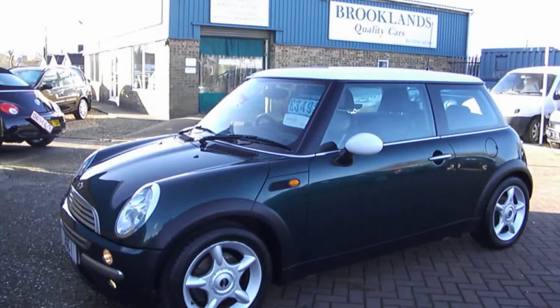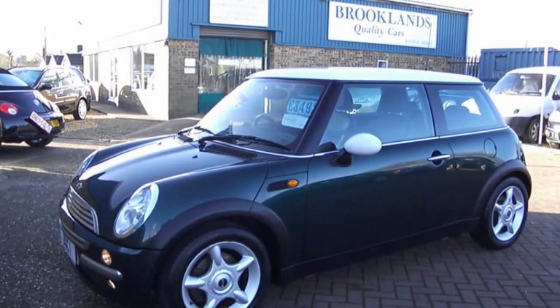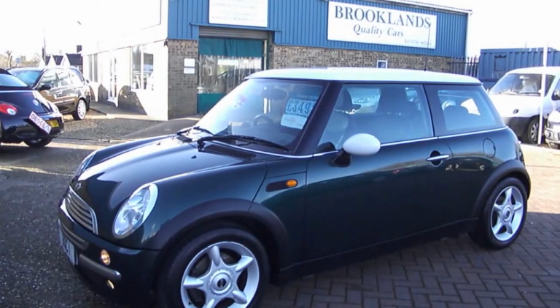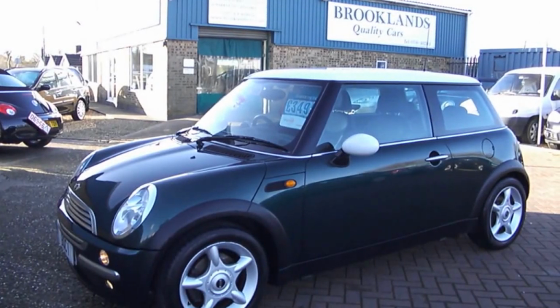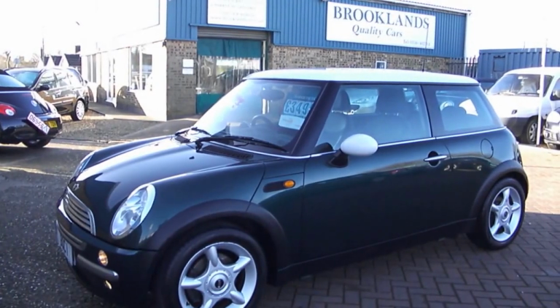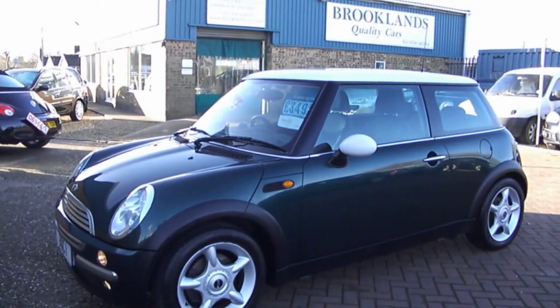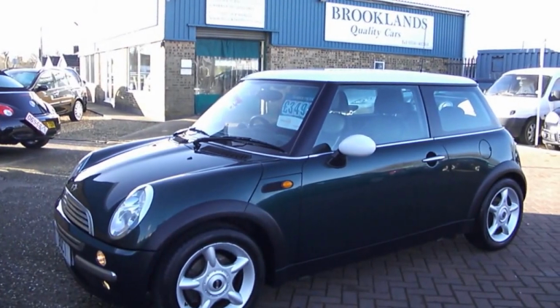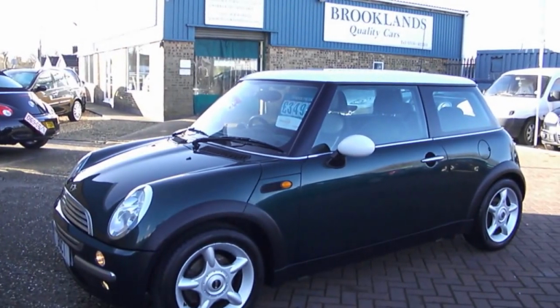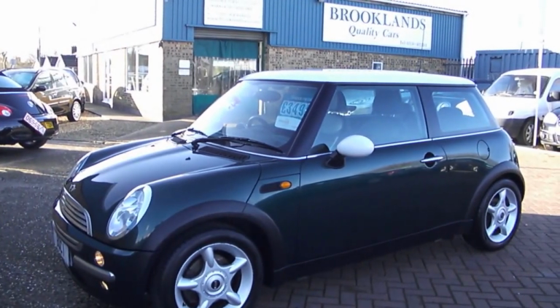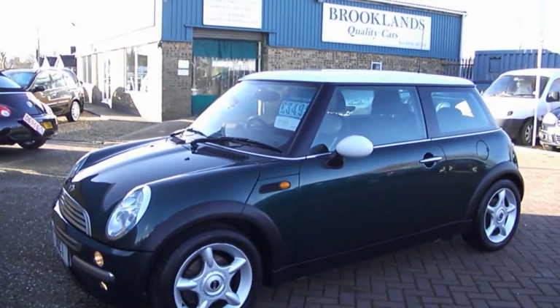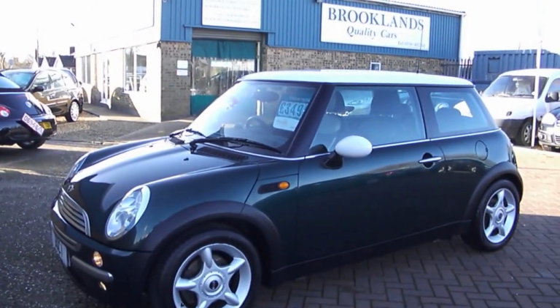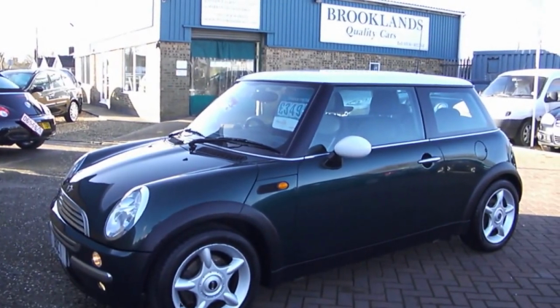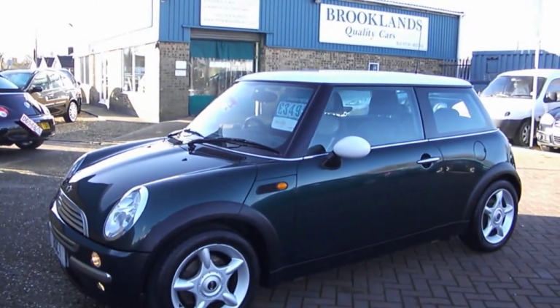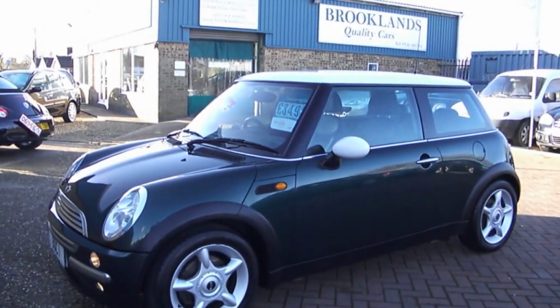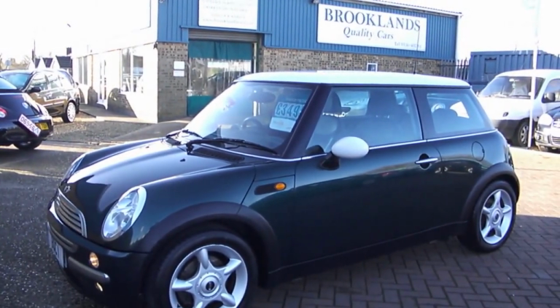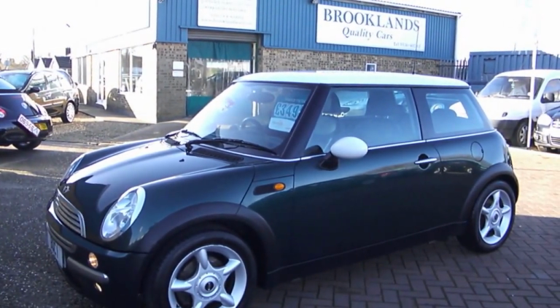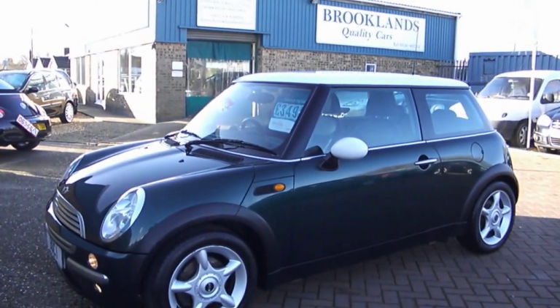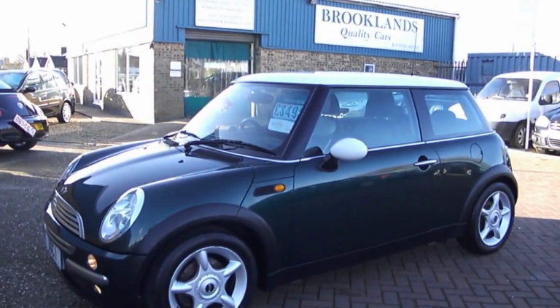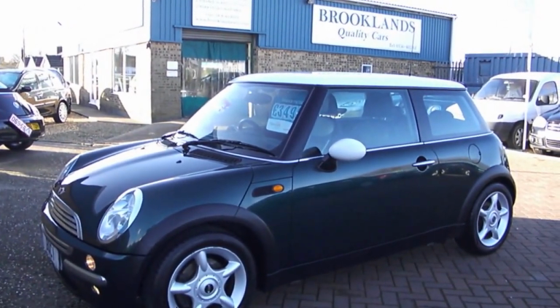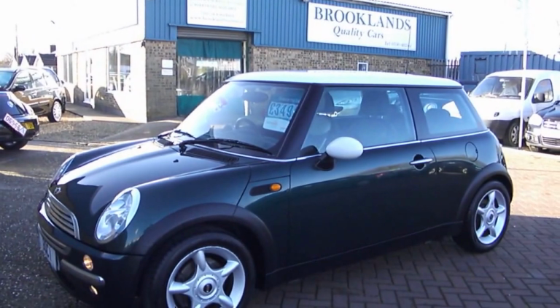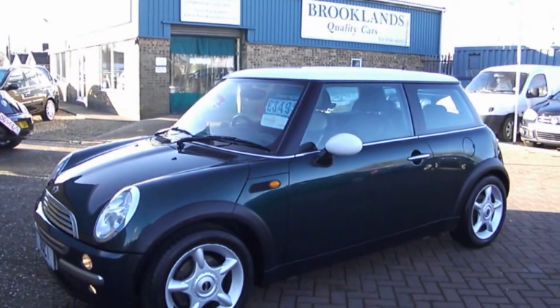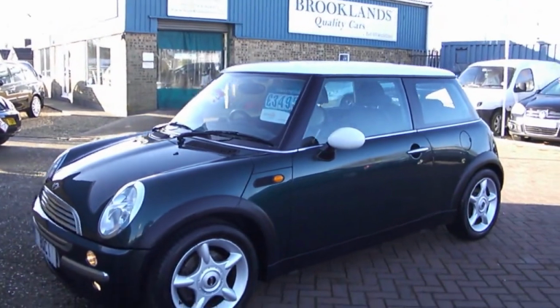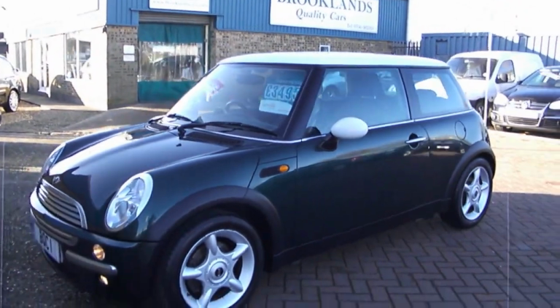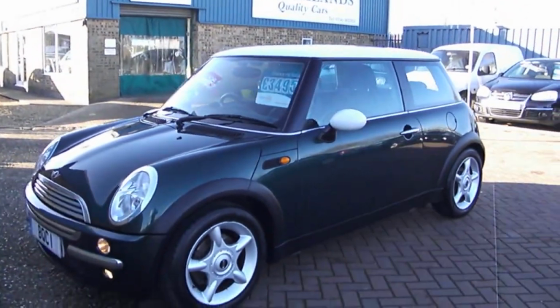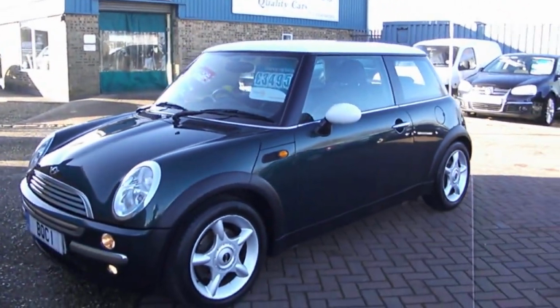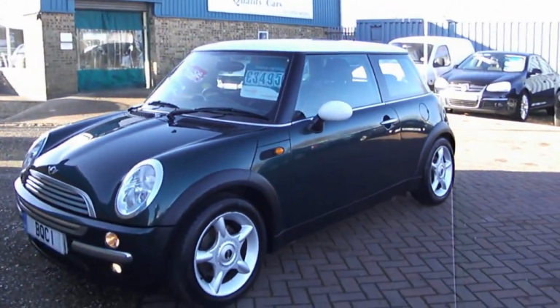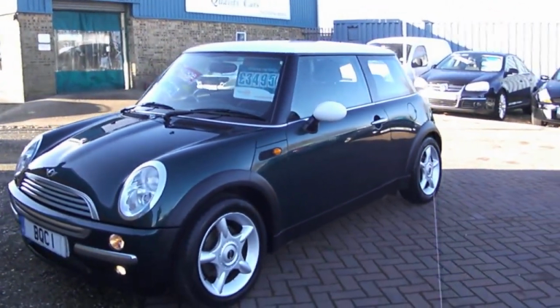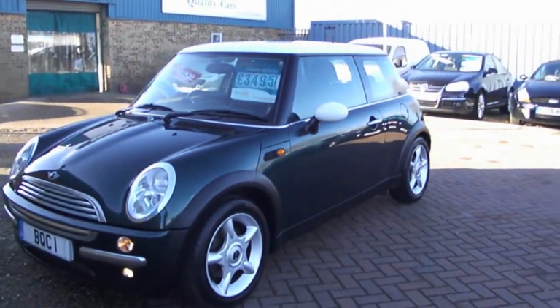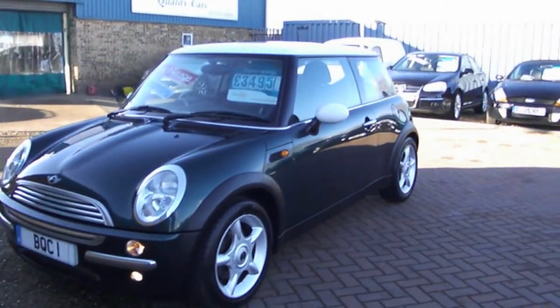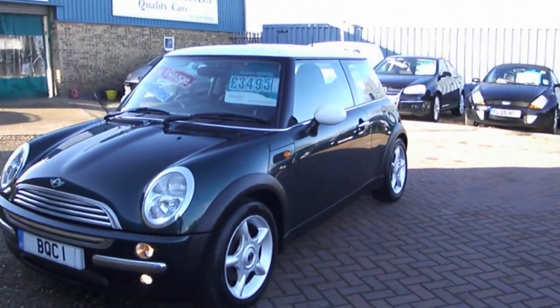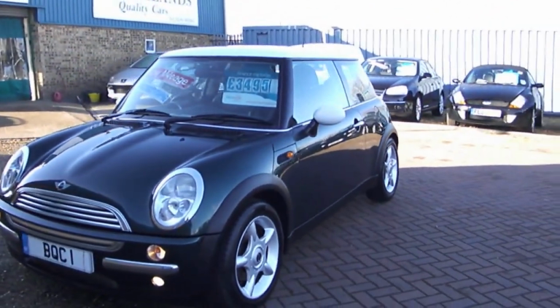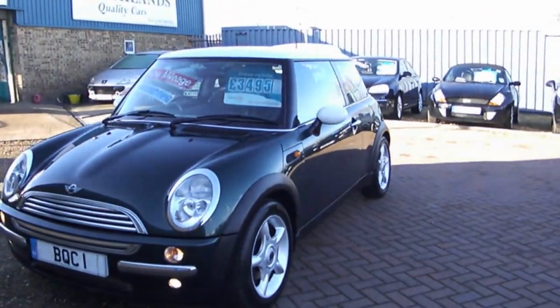Good morning, welcome to Brooklyn's Quality Cars. This is our video of a 2002 Mini Cooper, which is the 1.6 with the Chilli Pack.